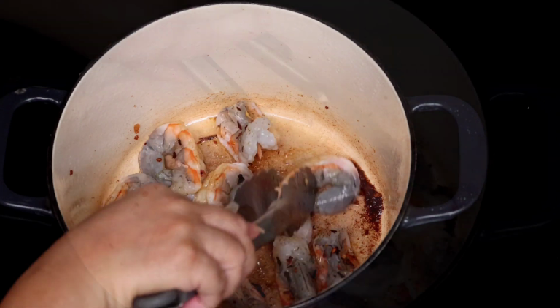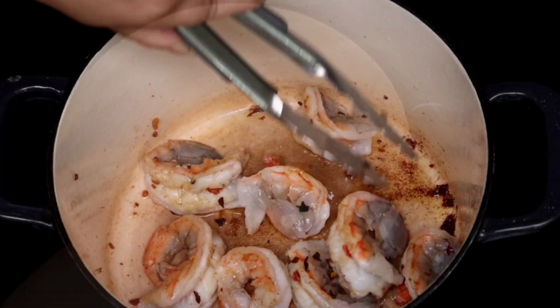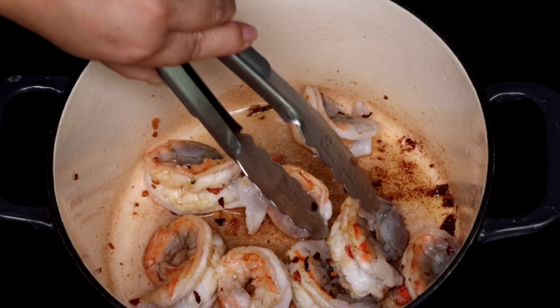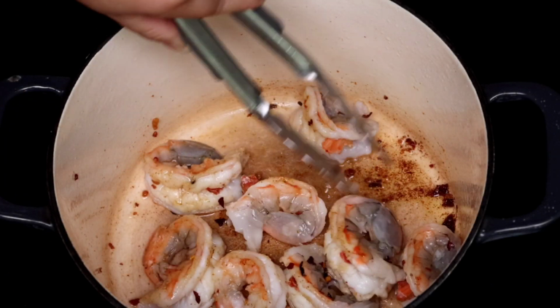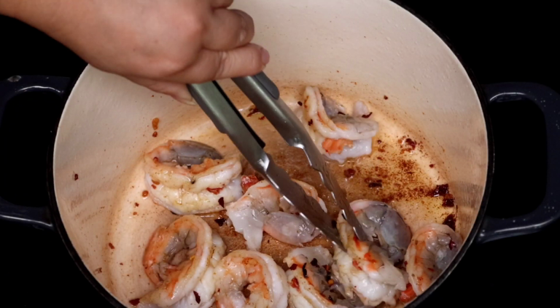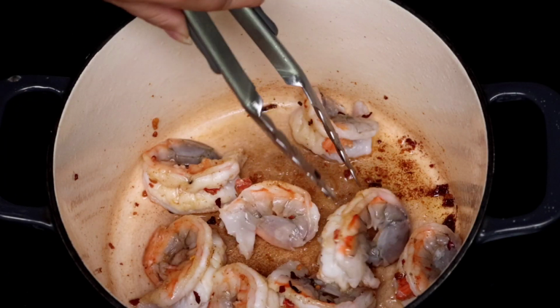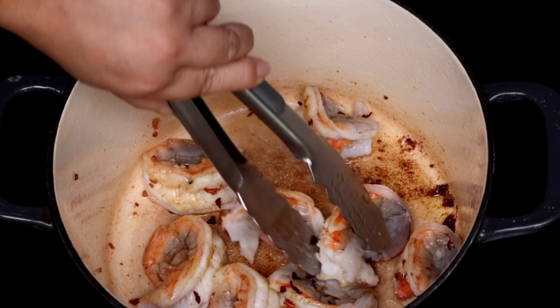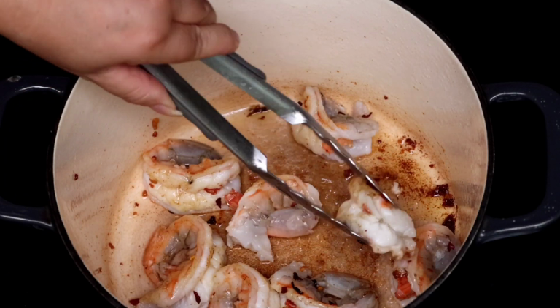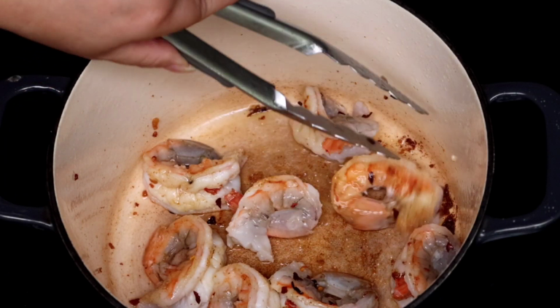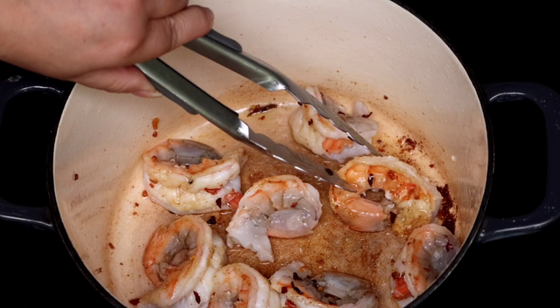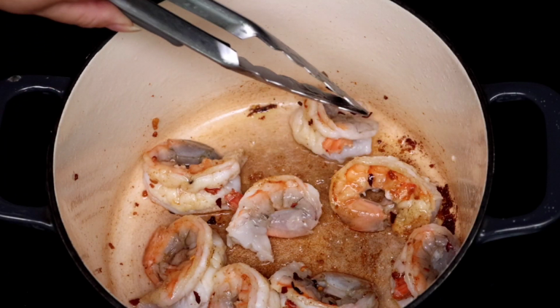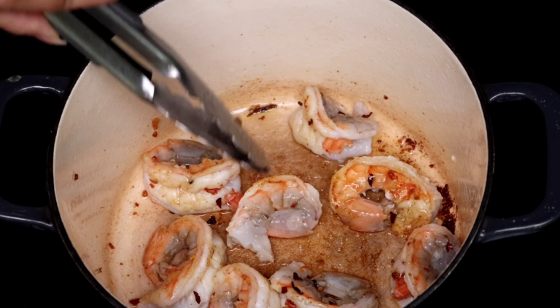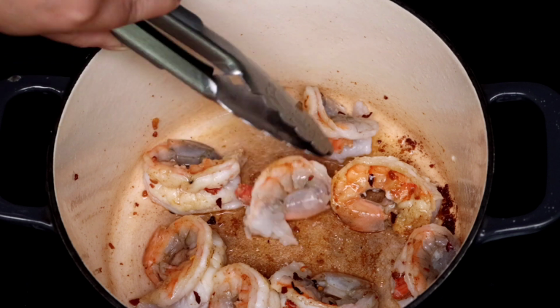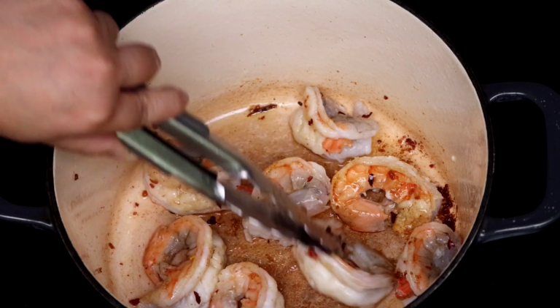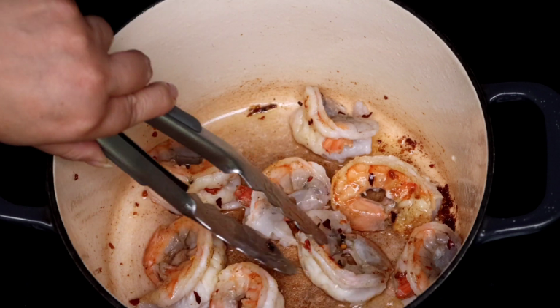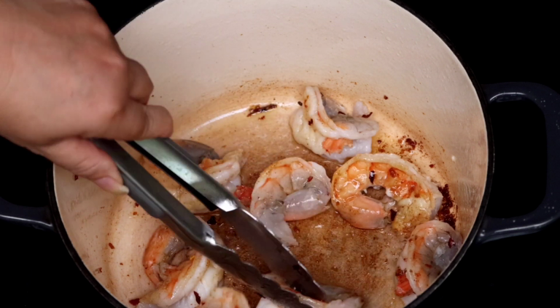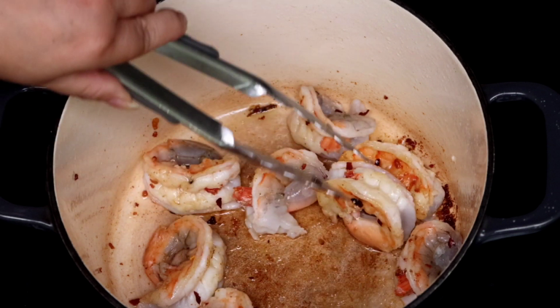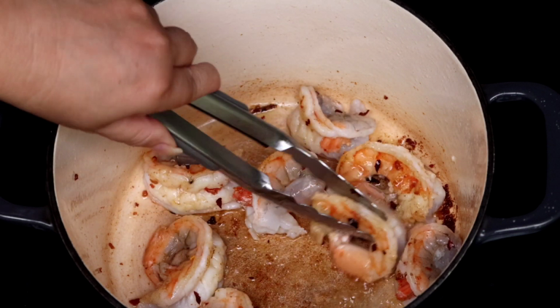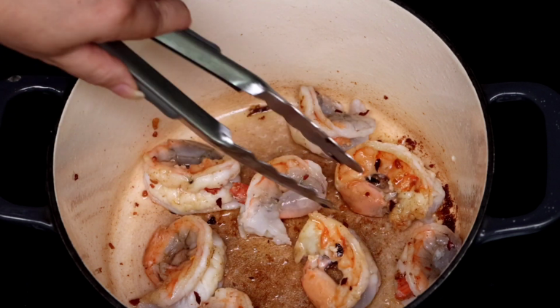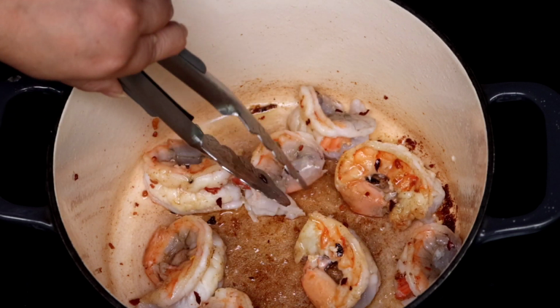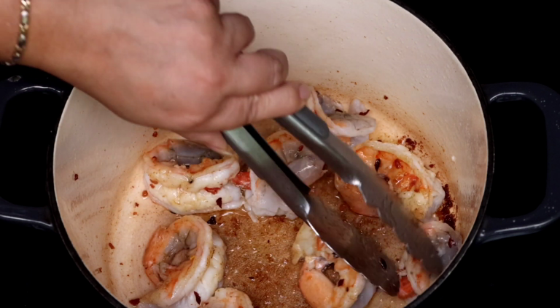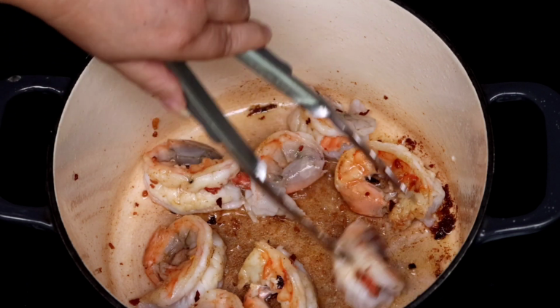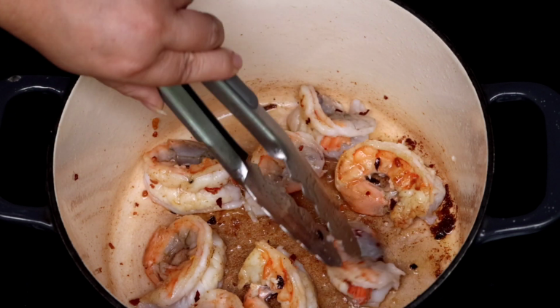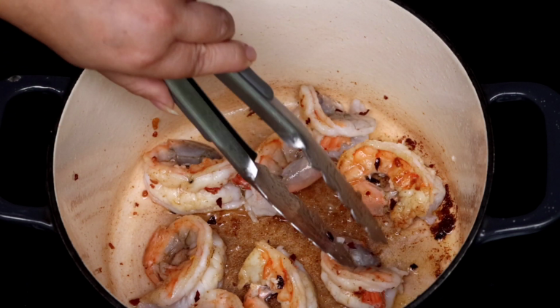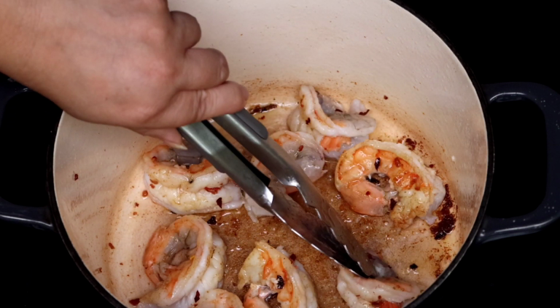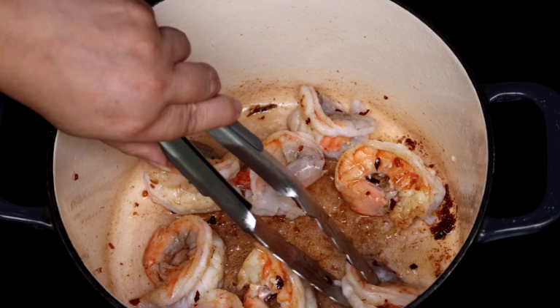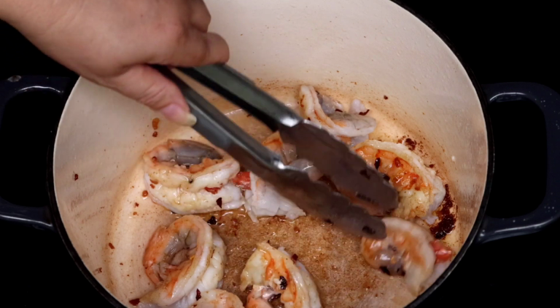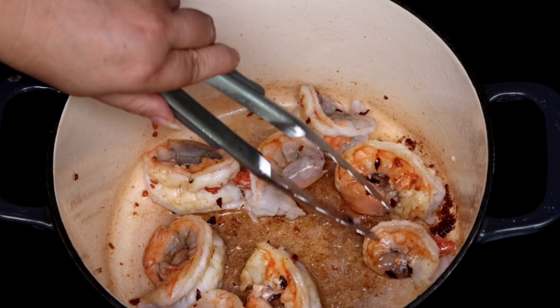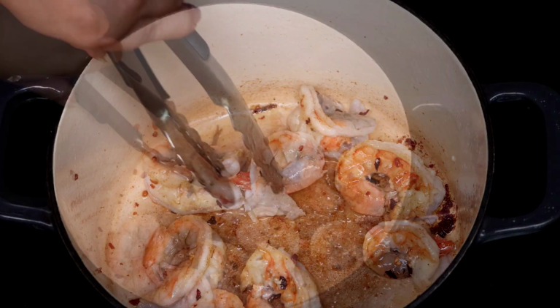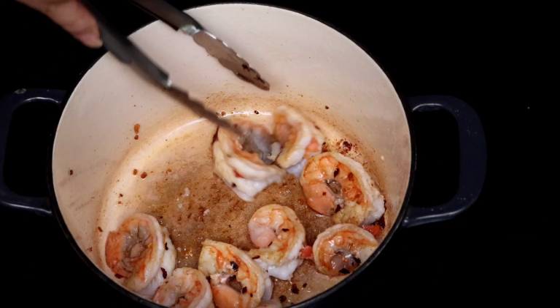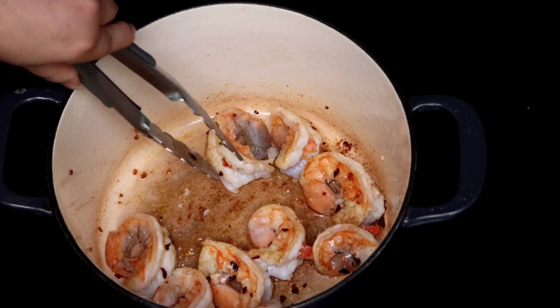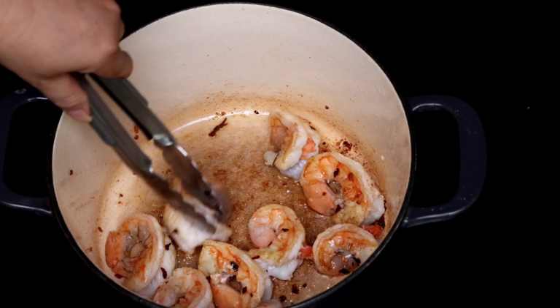Shrimp cook very quickly, we're just going to be cooking the shrimp for about 2-3 minutes. You just want to give it a little bit of color. Then I'm going to remove the shrimp and finish making the pasta.